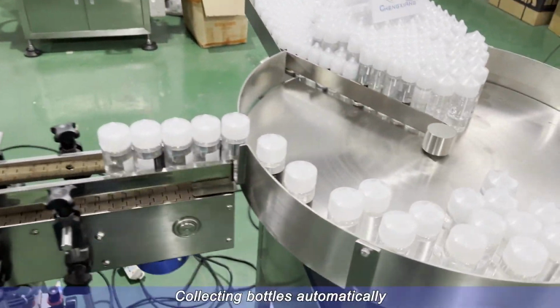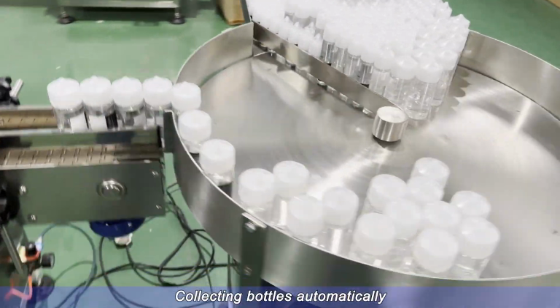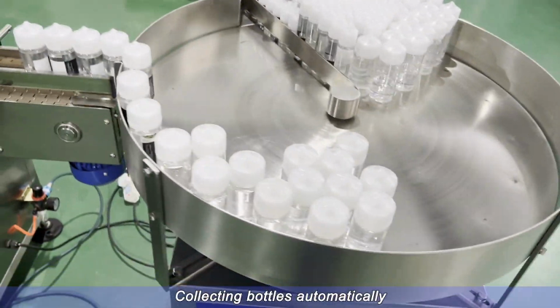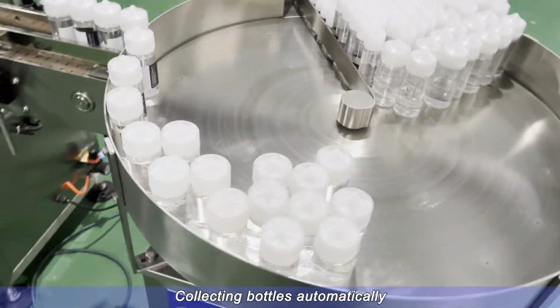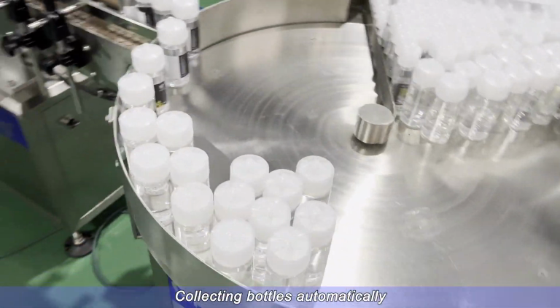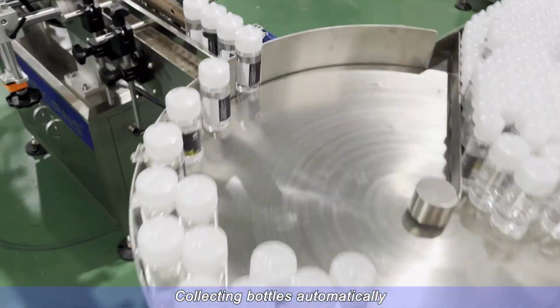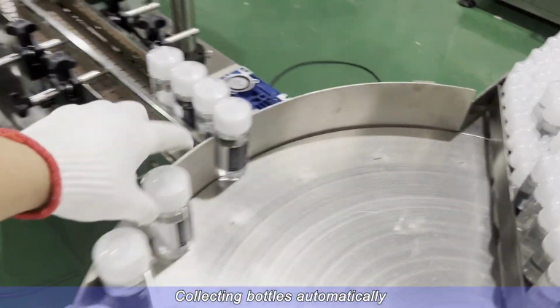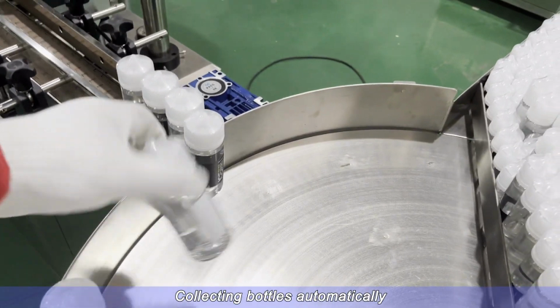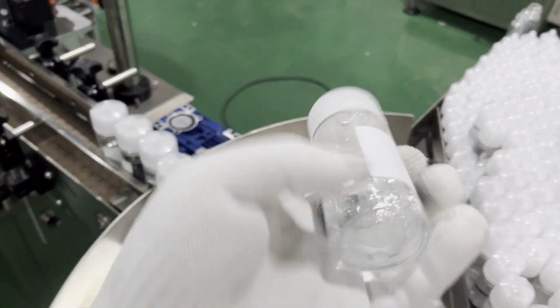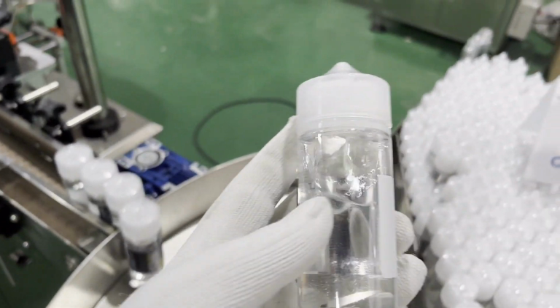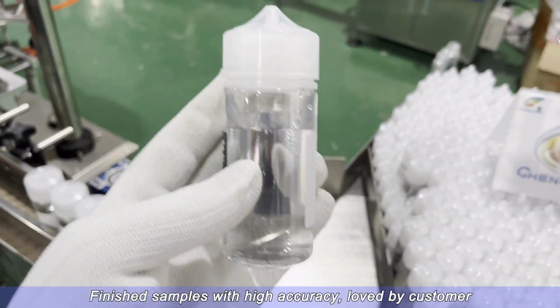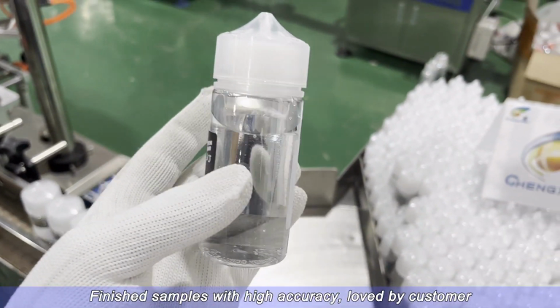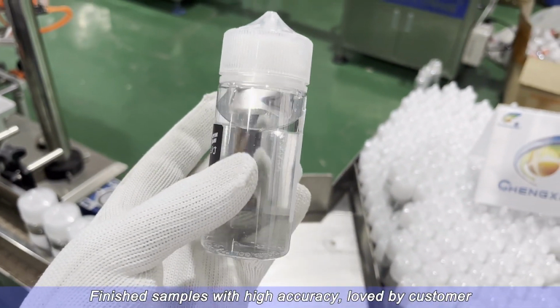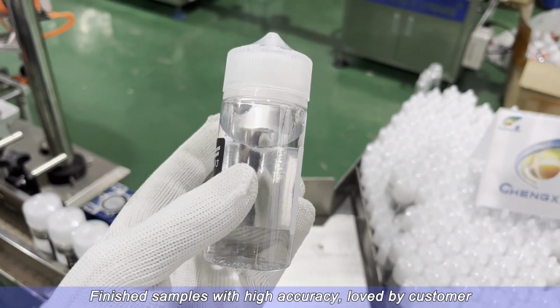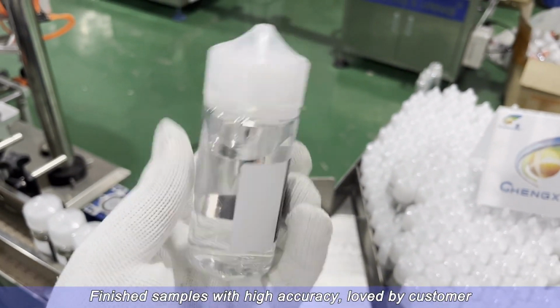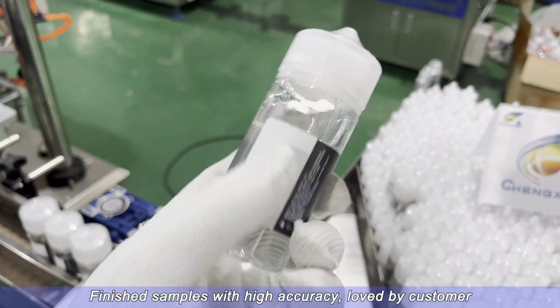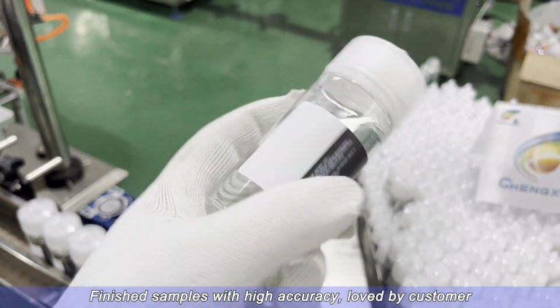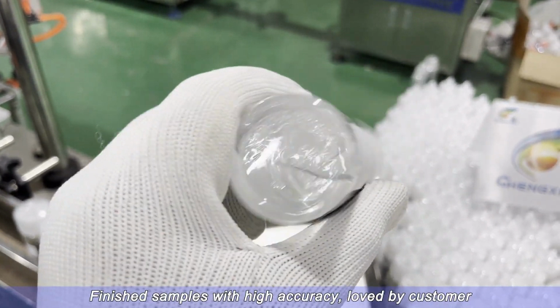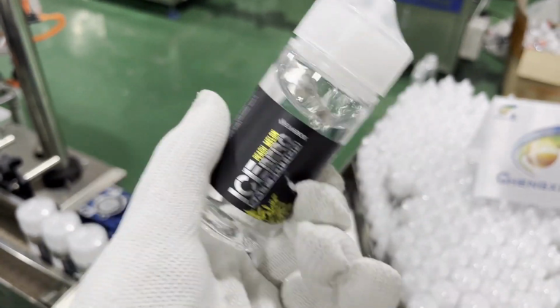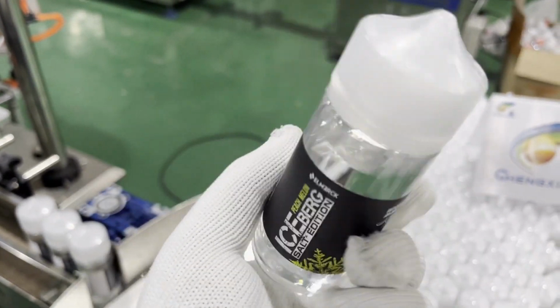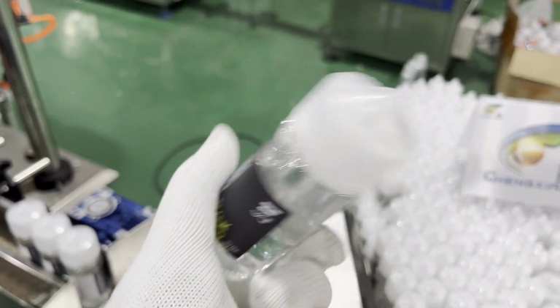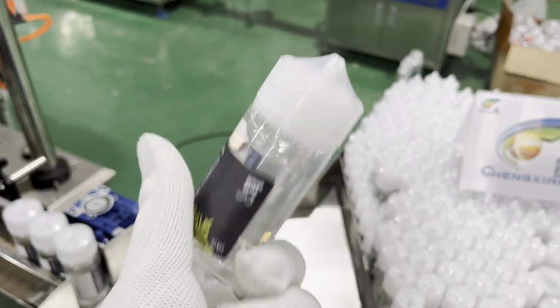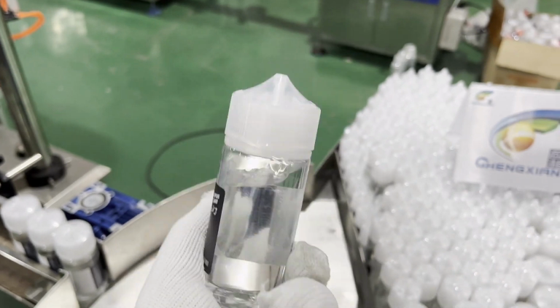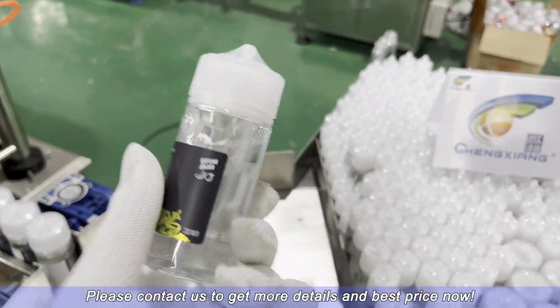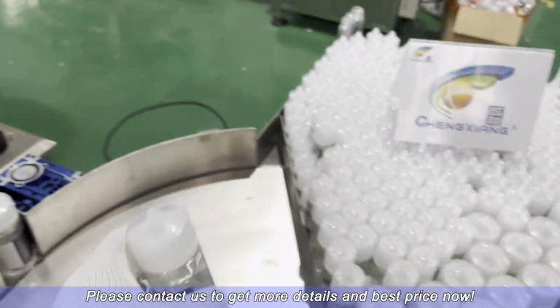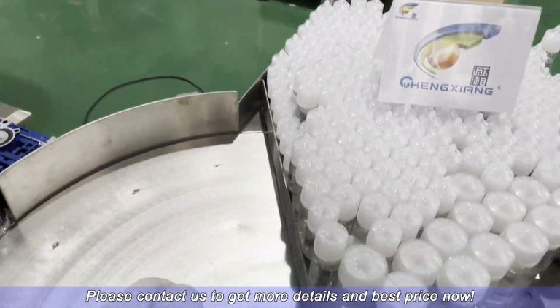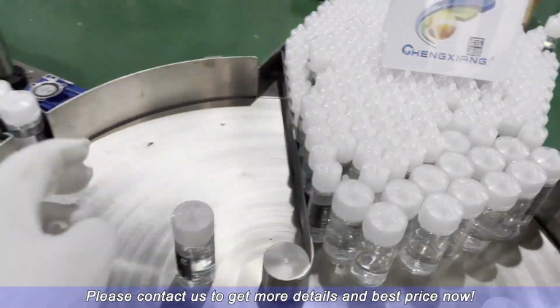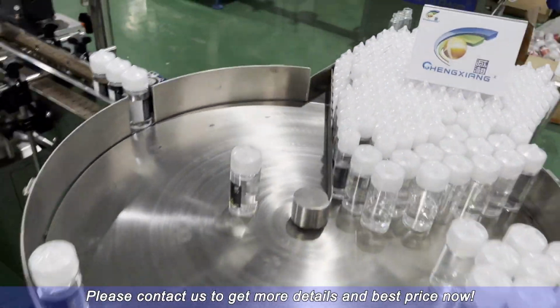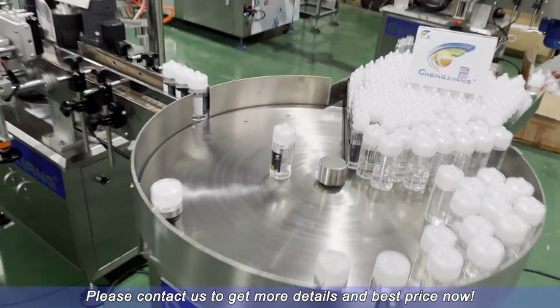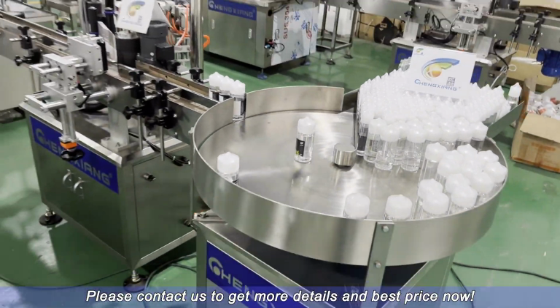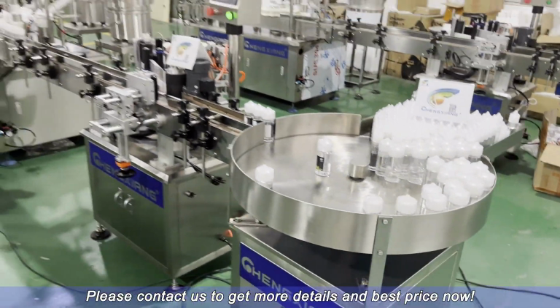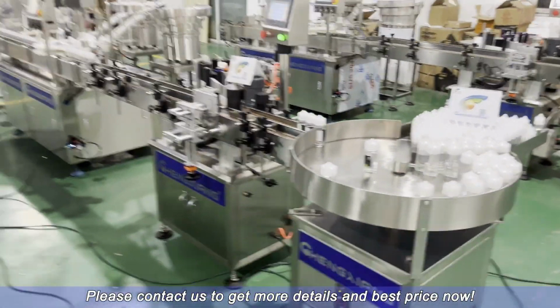Collecting bottles automatically. Finished samples with high accuracy, loved by customers. Please contact us to get more details and the best price now.